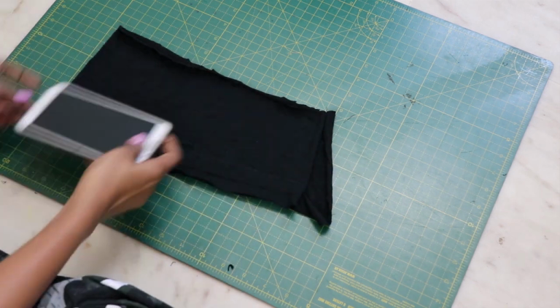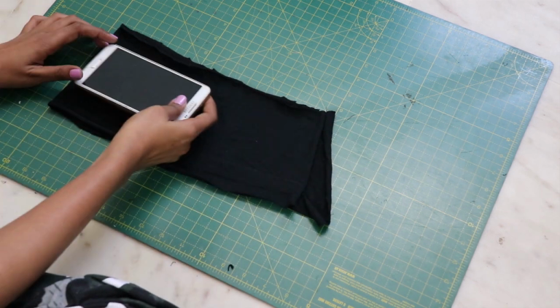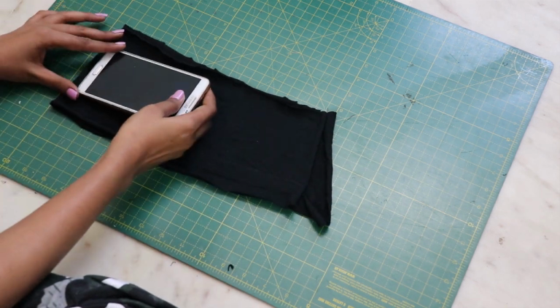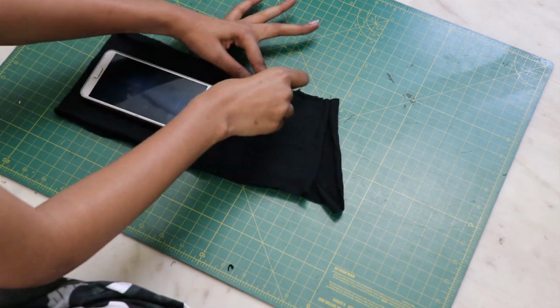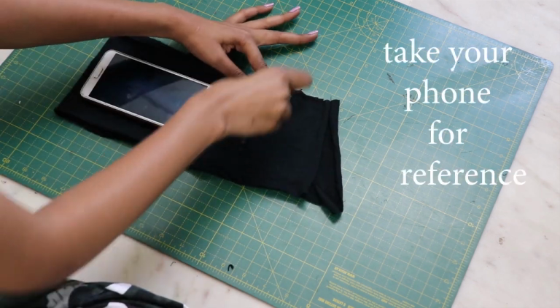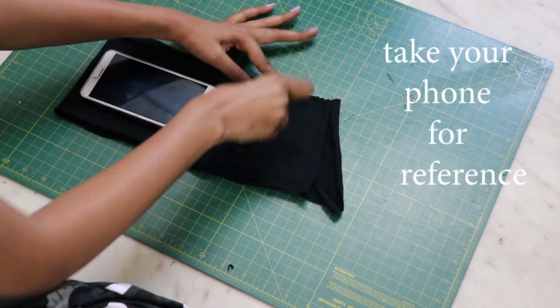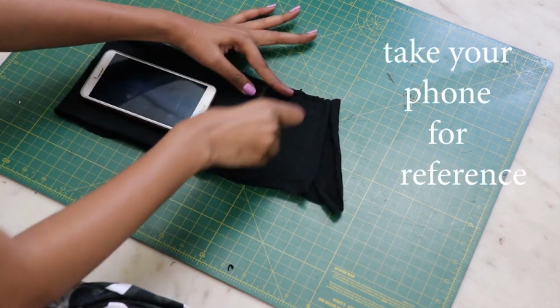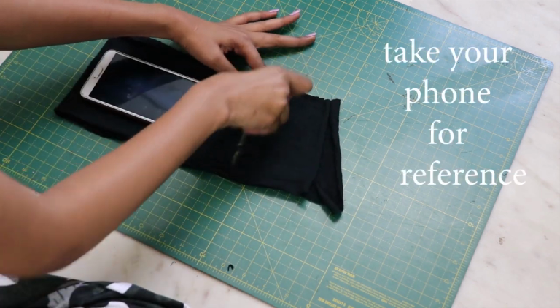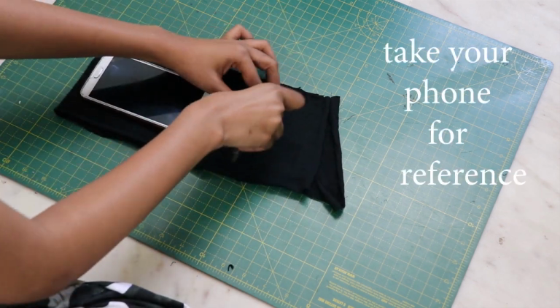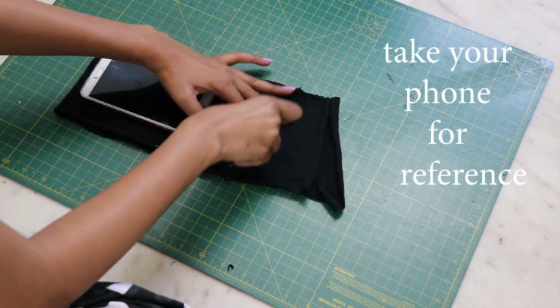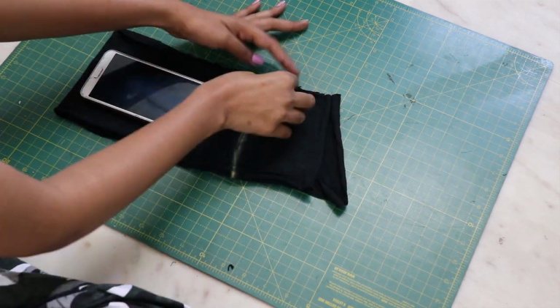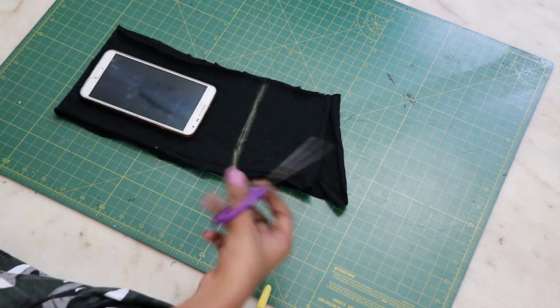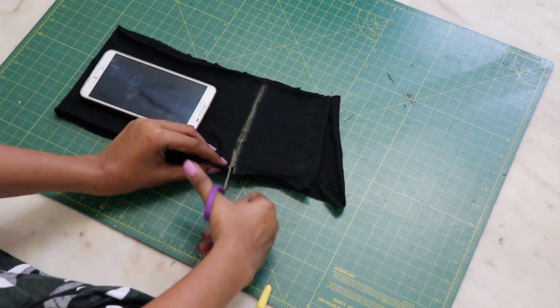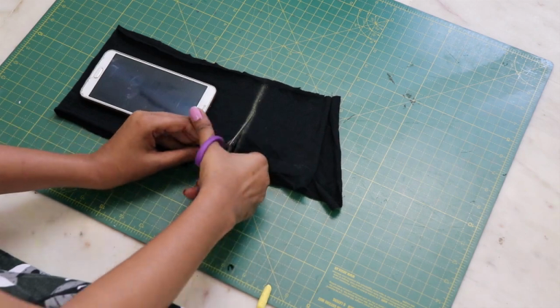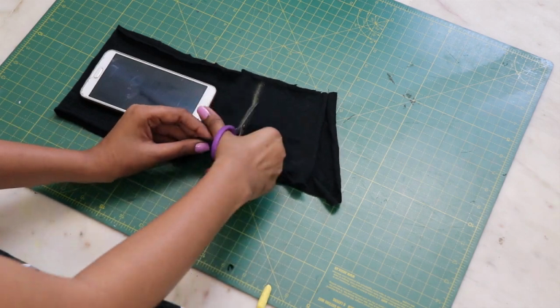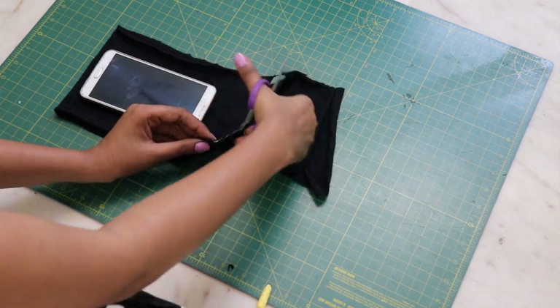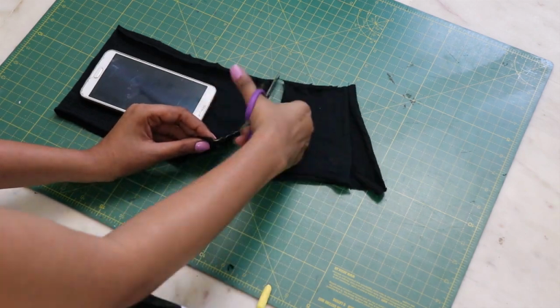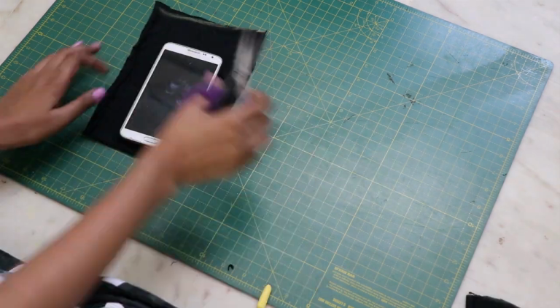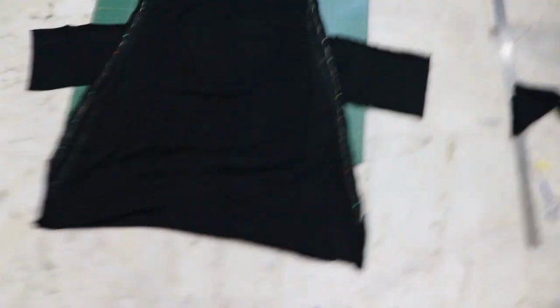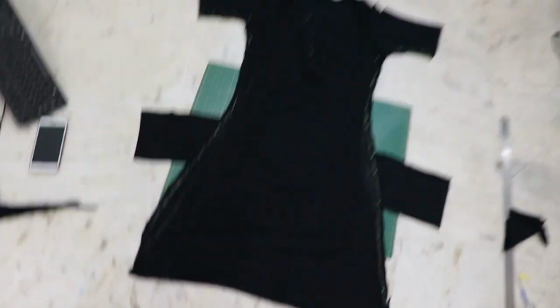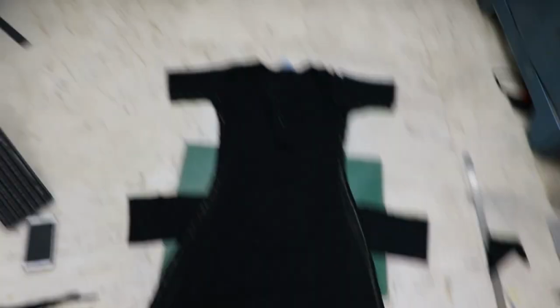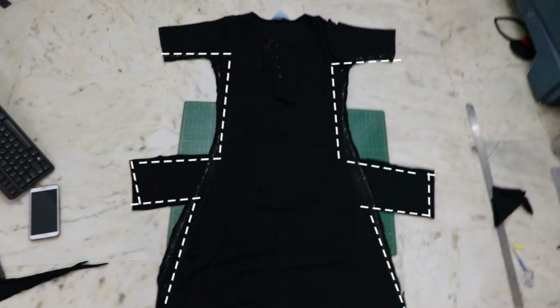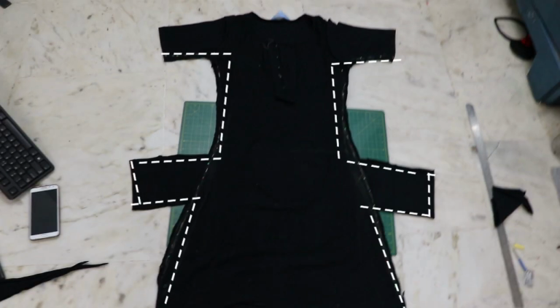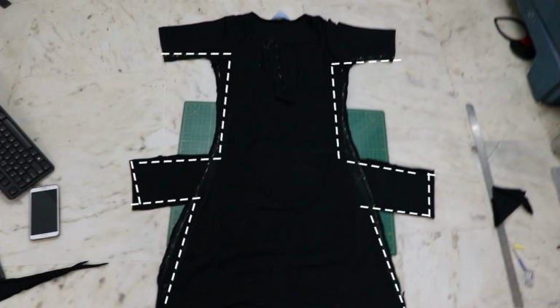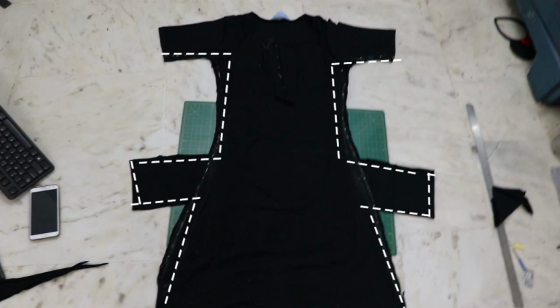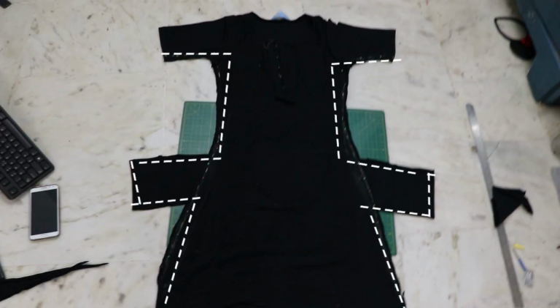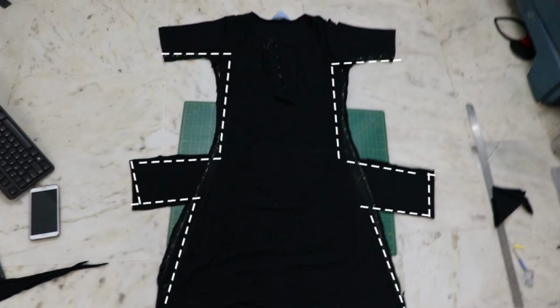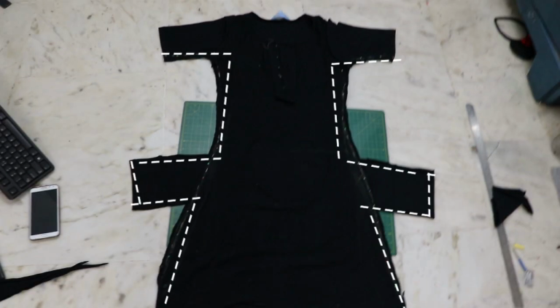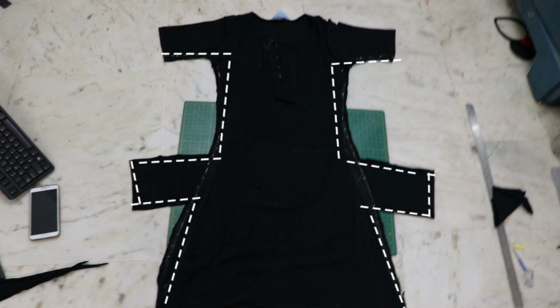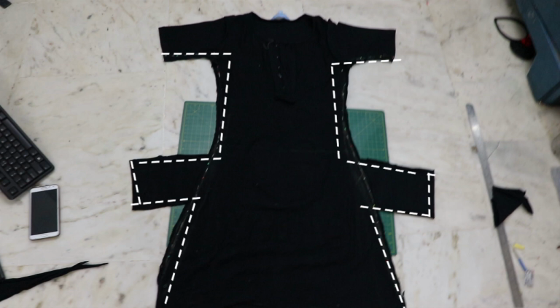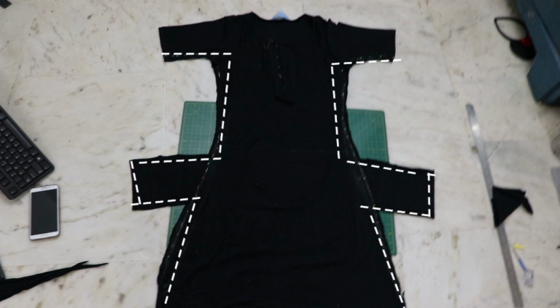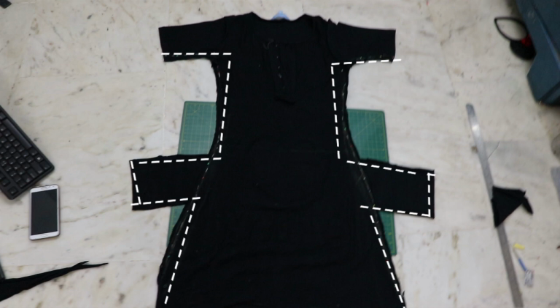Place the pockets where you want and close the sides of the dress with a straight stitch. Also, don't forget to hem the bottom.